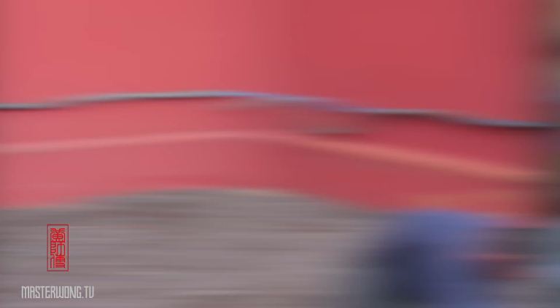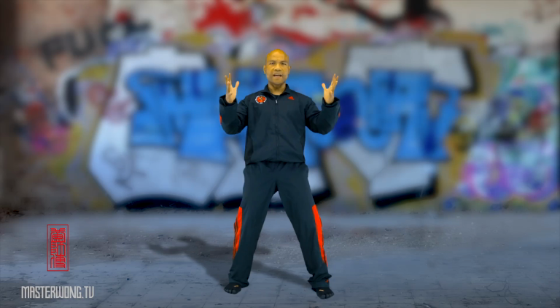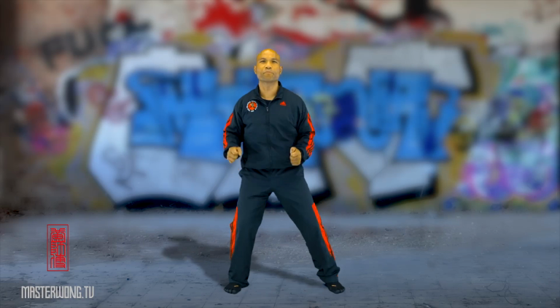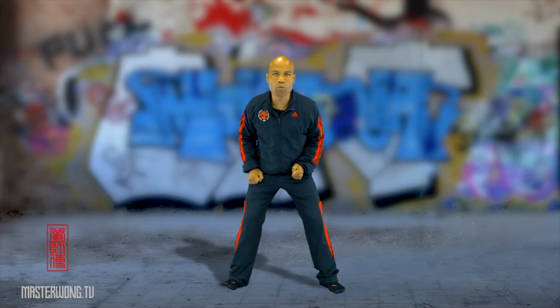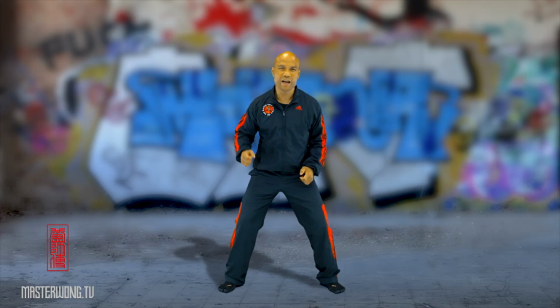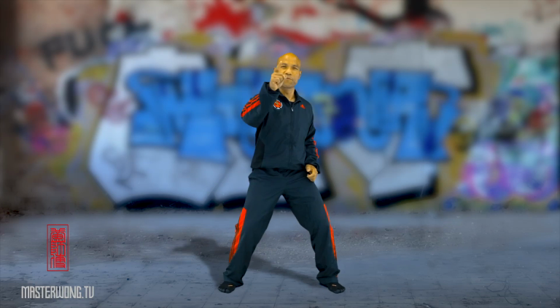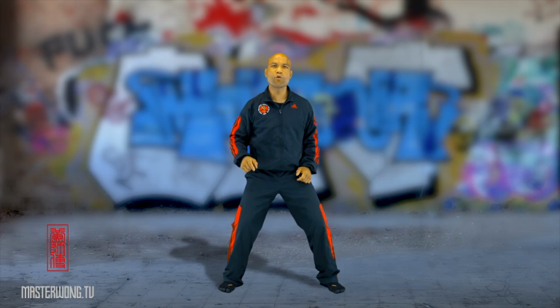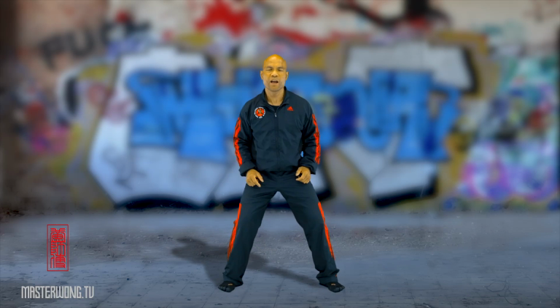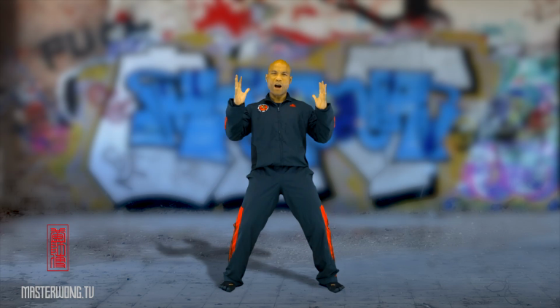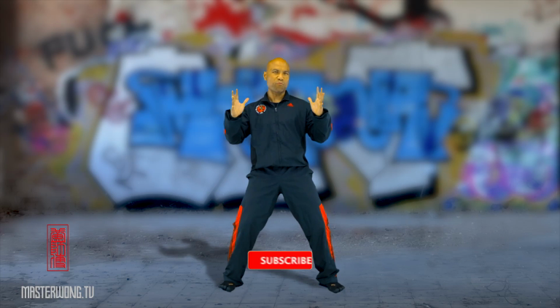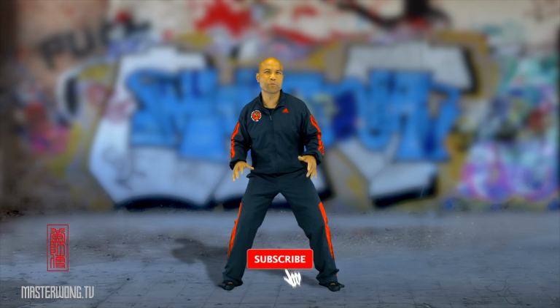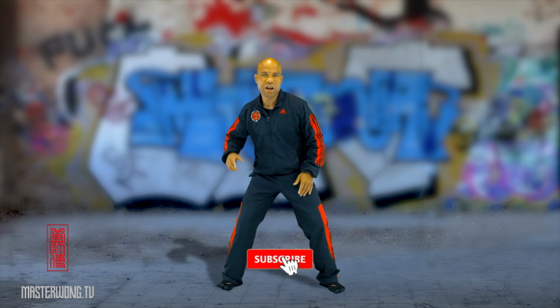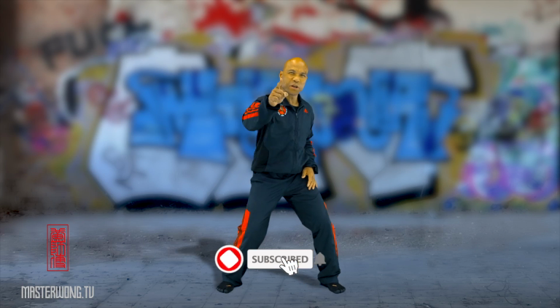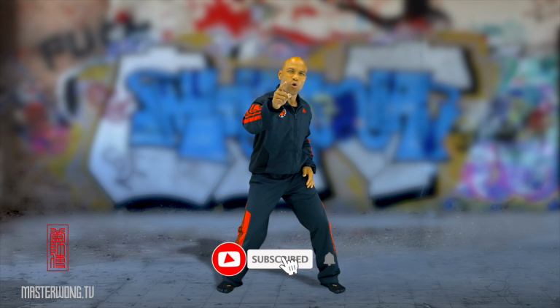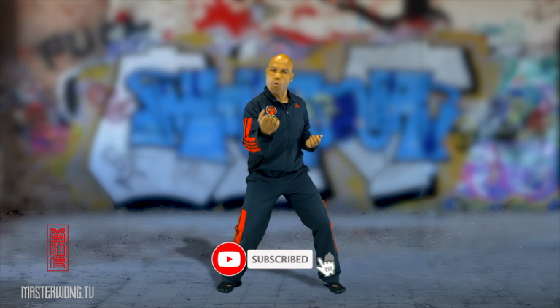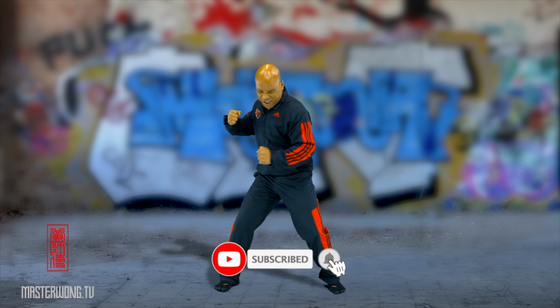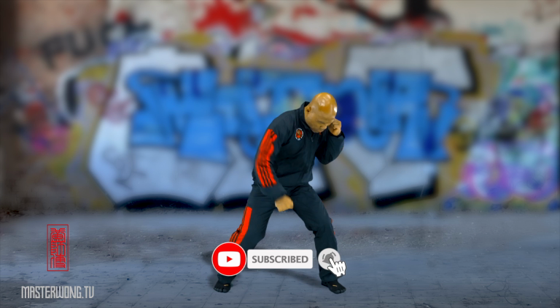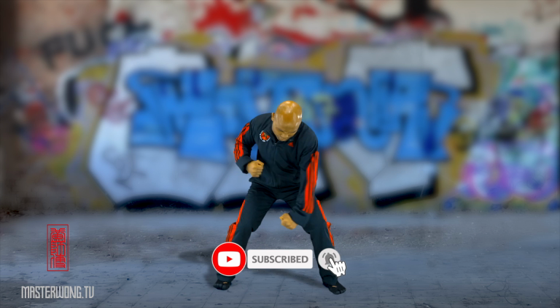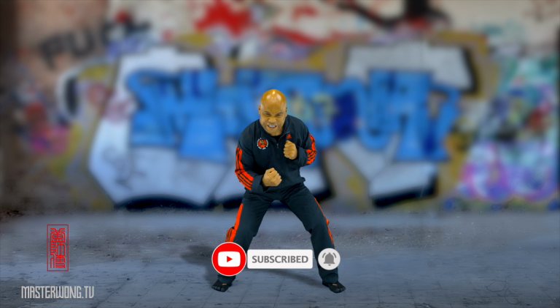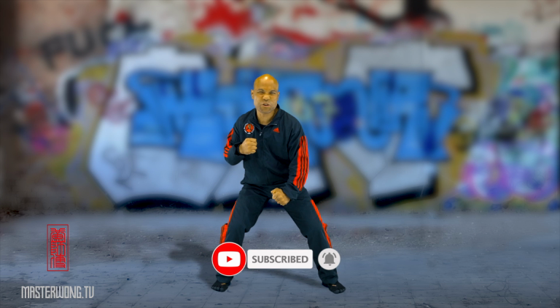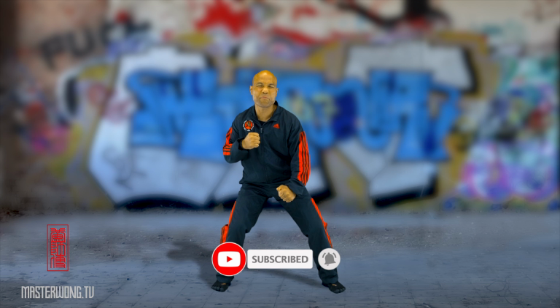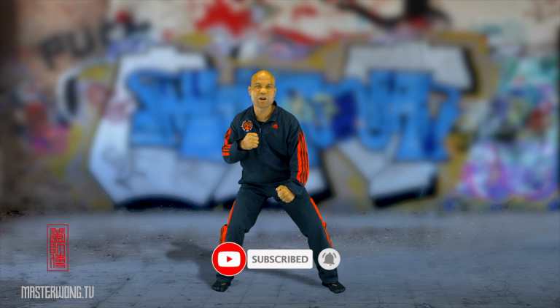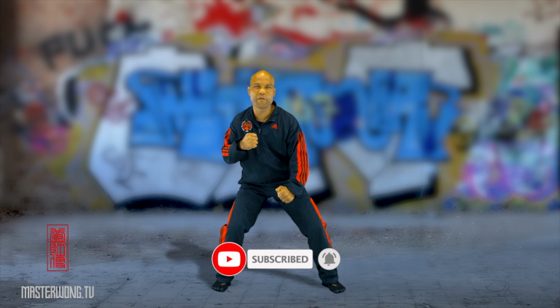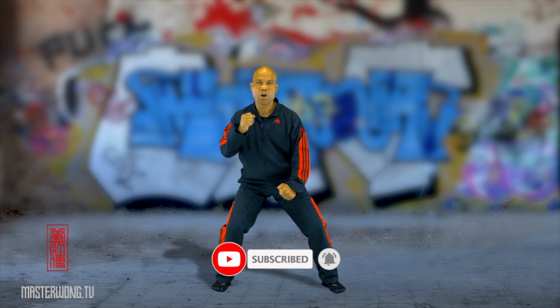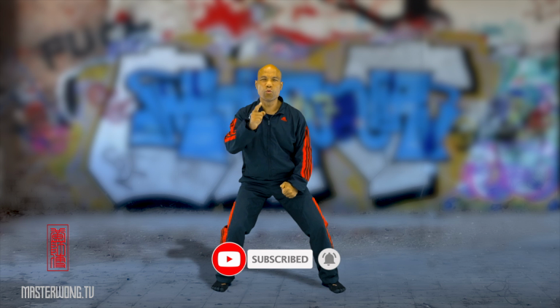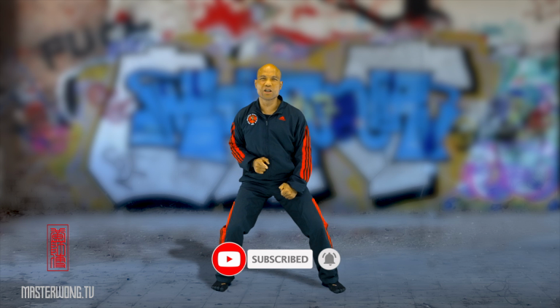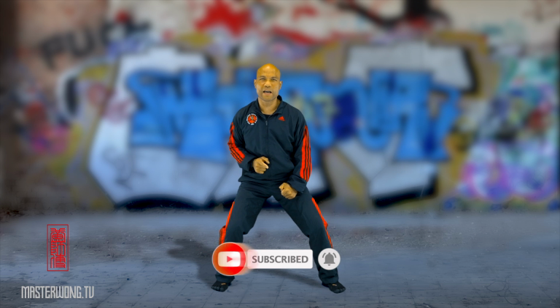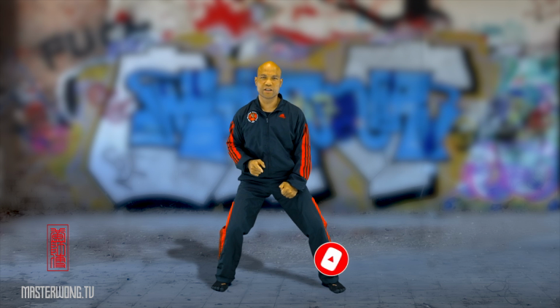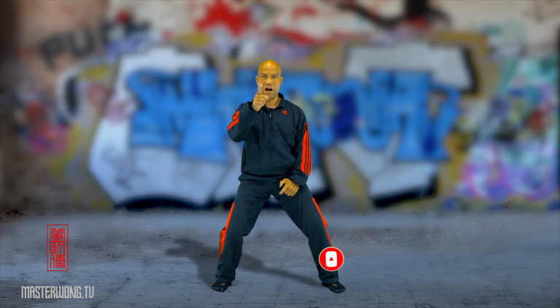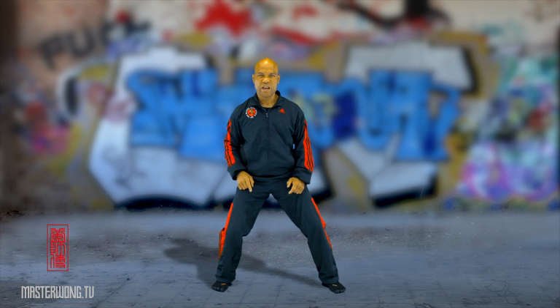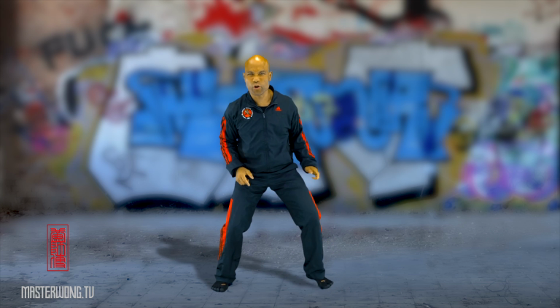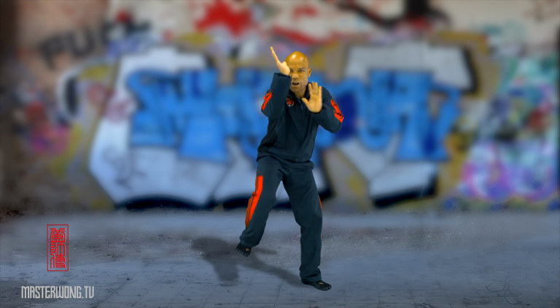Hi there, it's Master Wong here. If you're new here and haven't subscribed yet, make sure you subscribe so that when I upload a new video you will get a notification. Now enjoy the video.